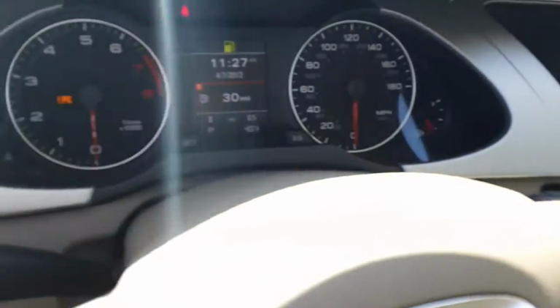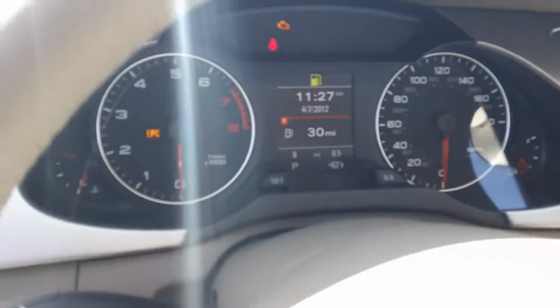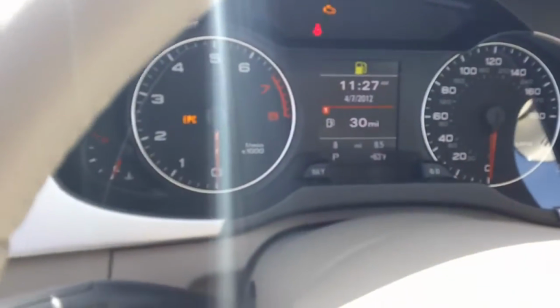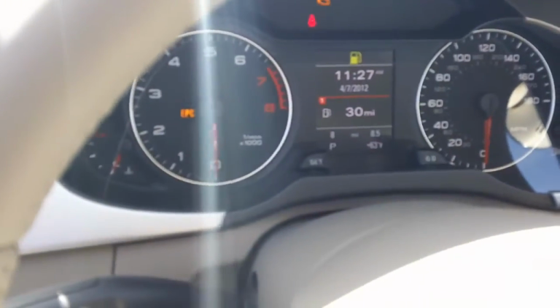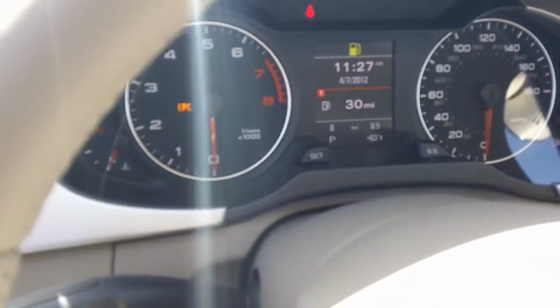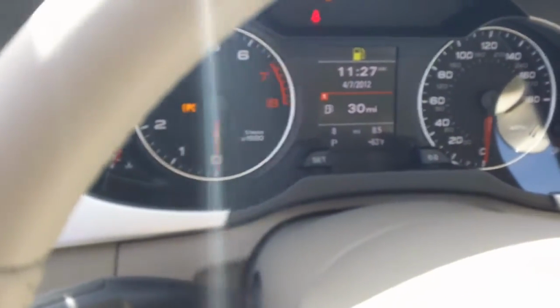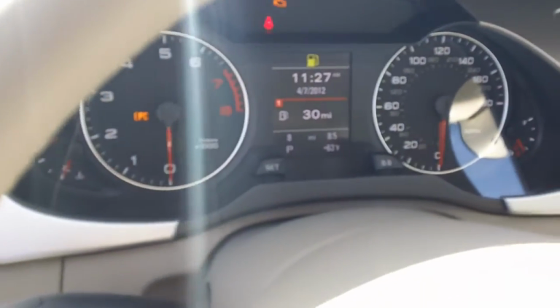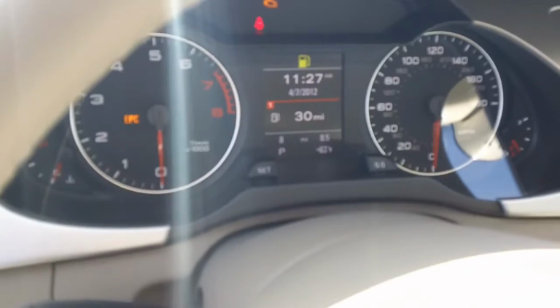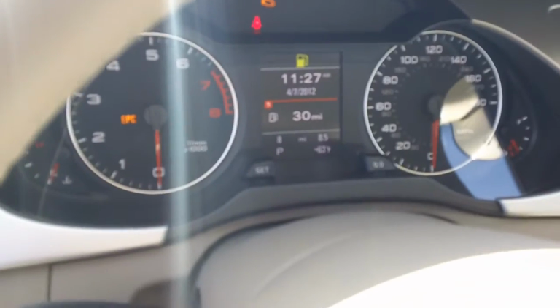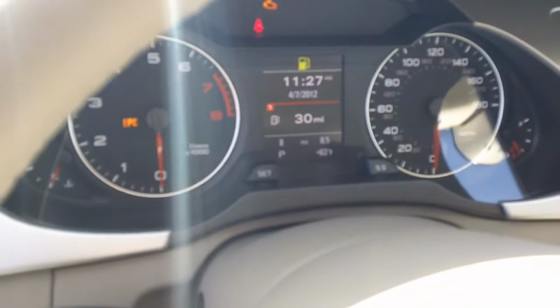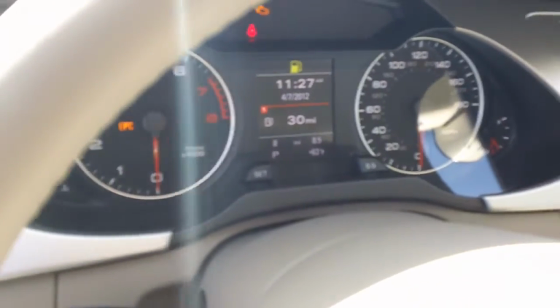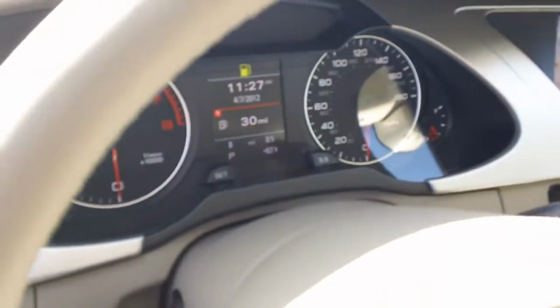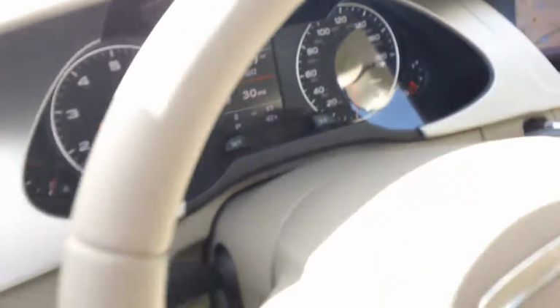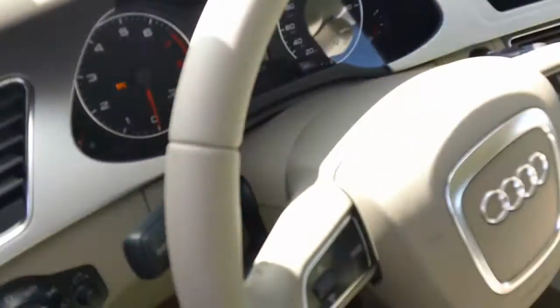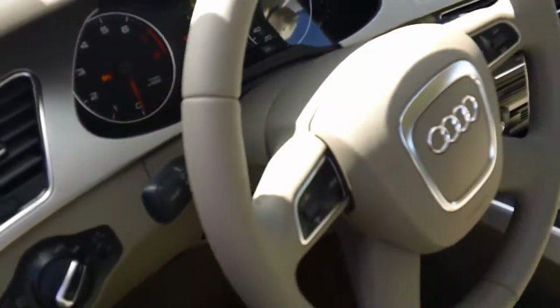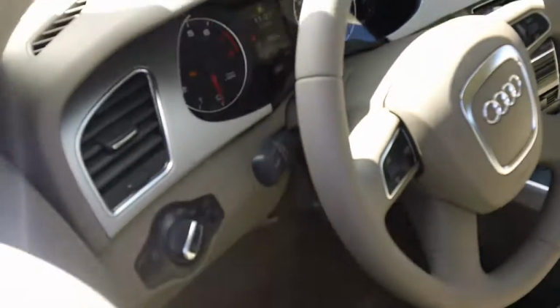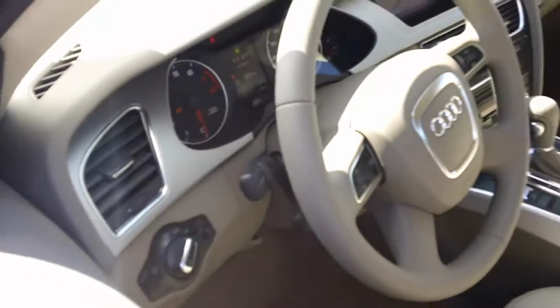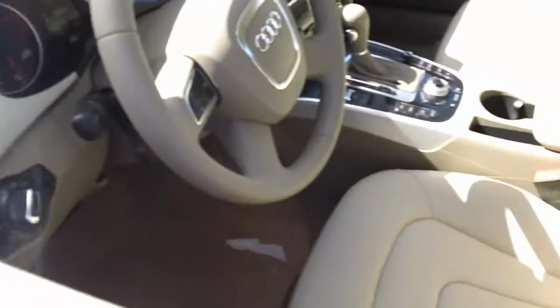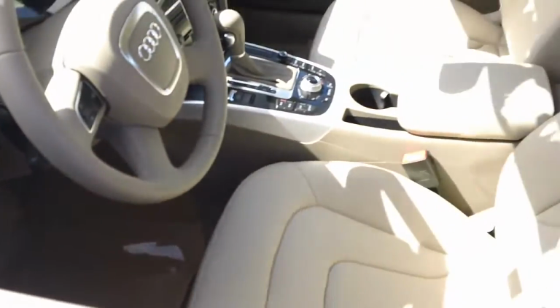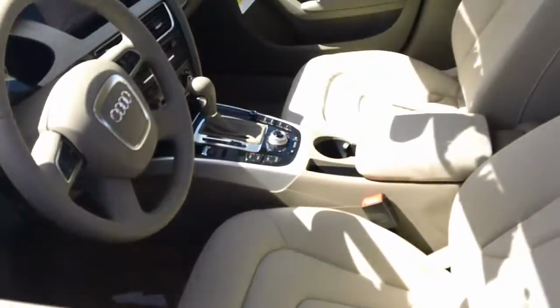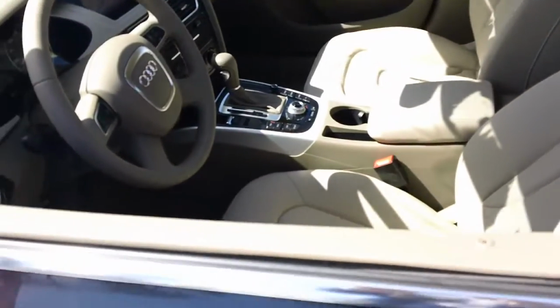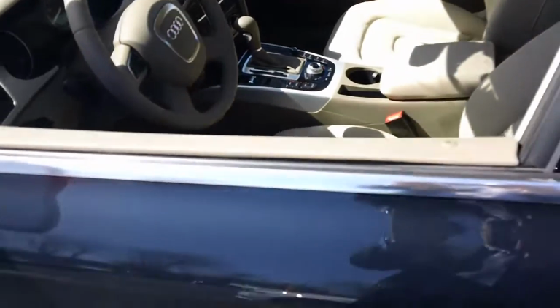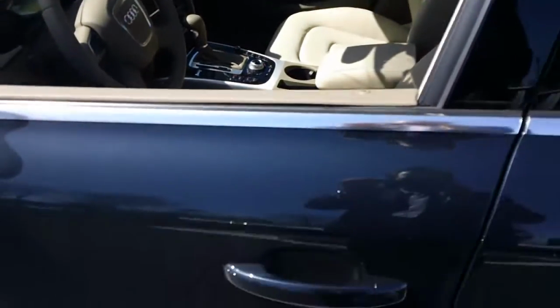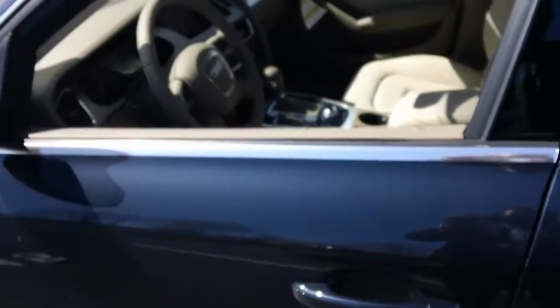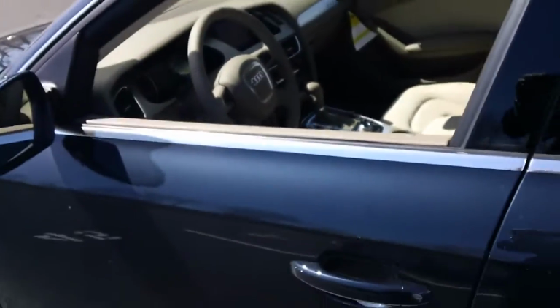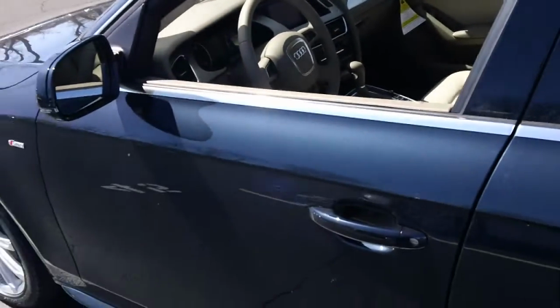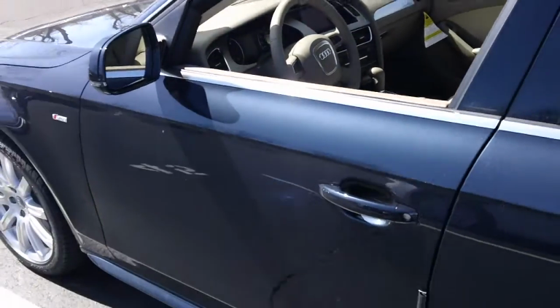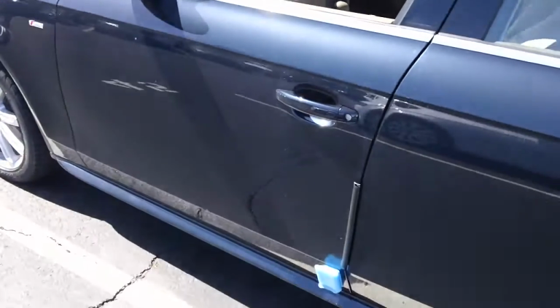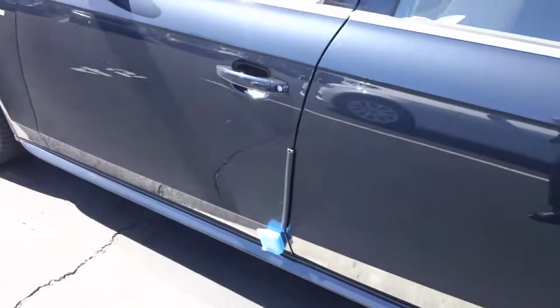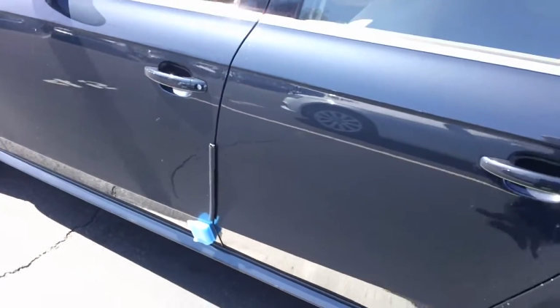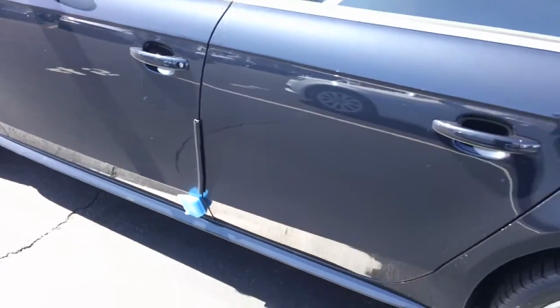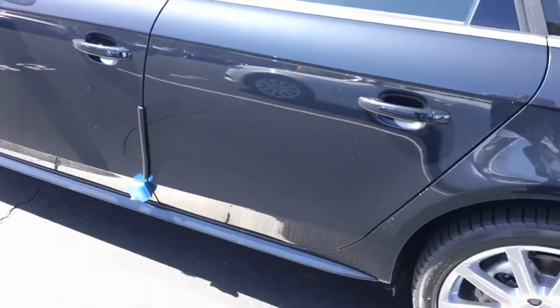Right now this car only has 8 miles on it. It literally just came off the truck in the last day or two. So definitely a nice car, and definitely rather hard to find, especially in this color combination.